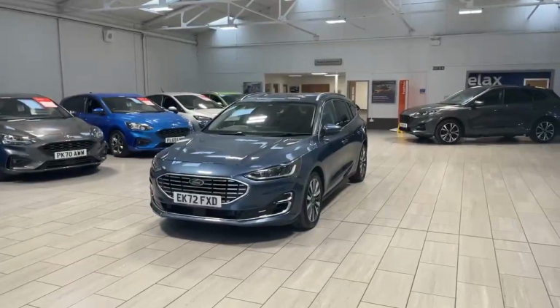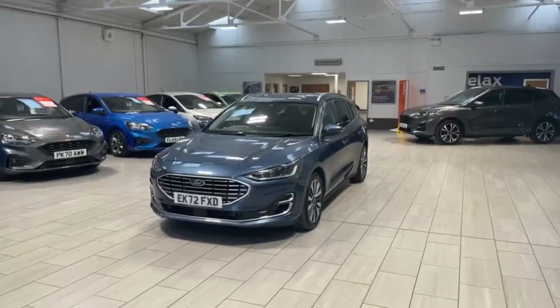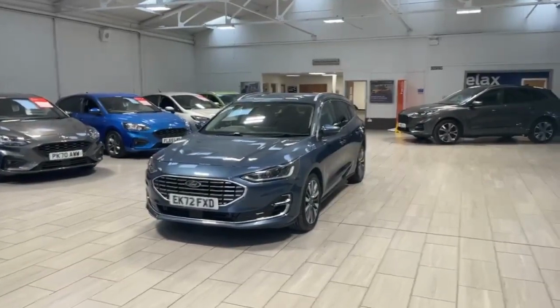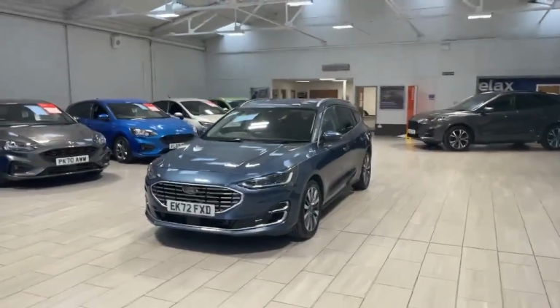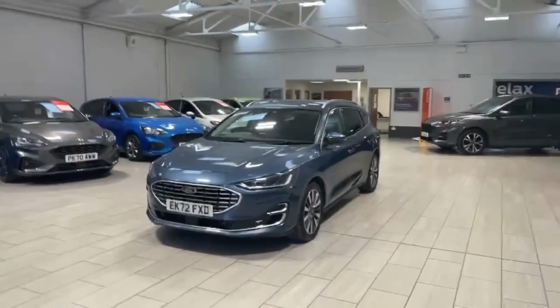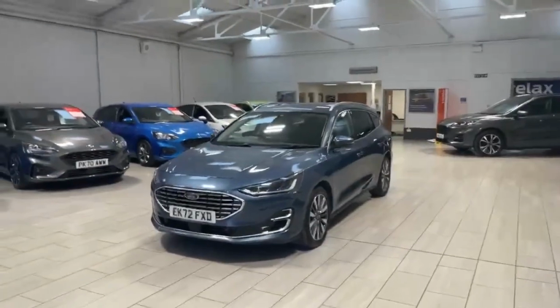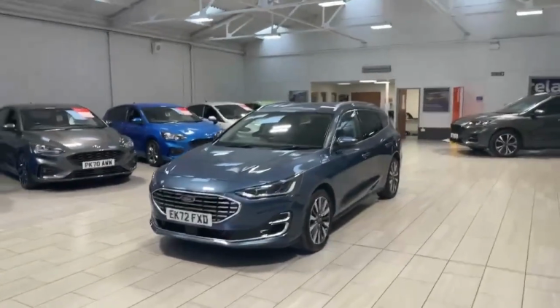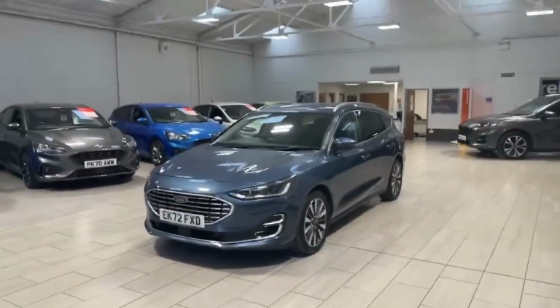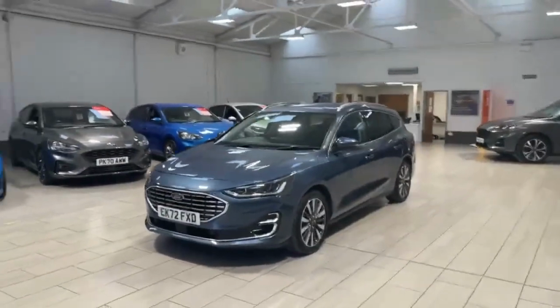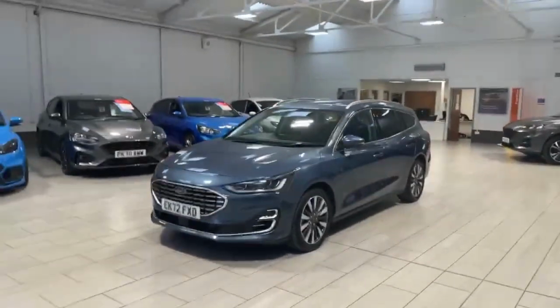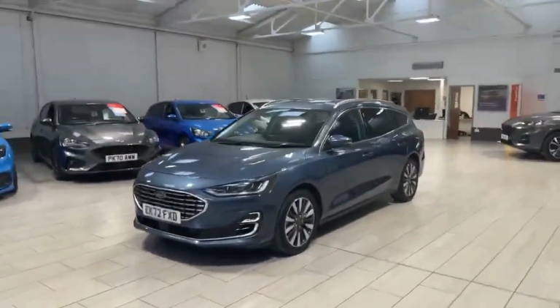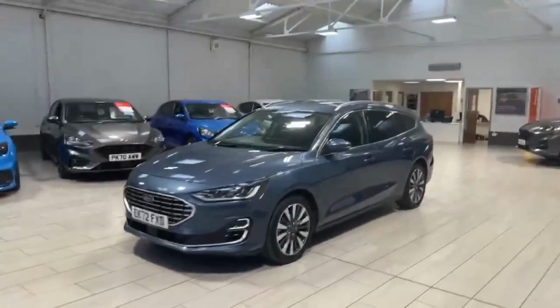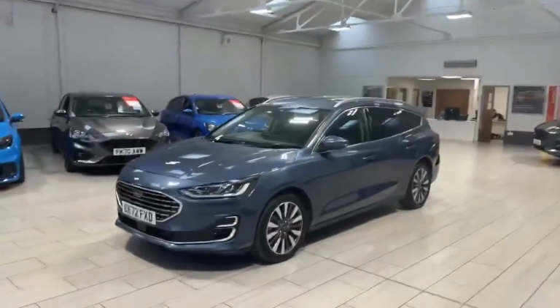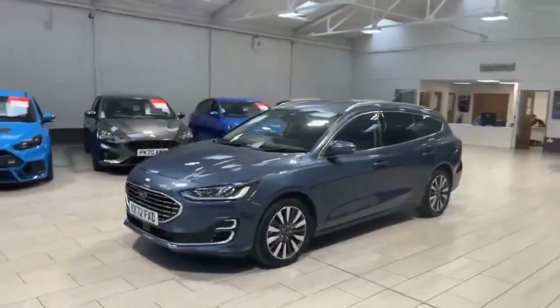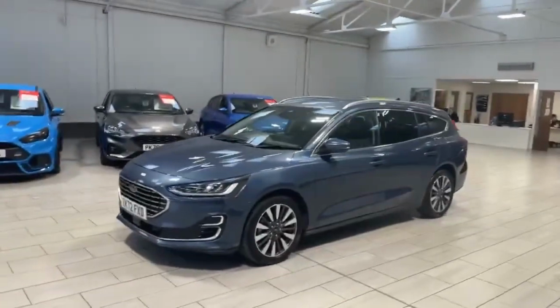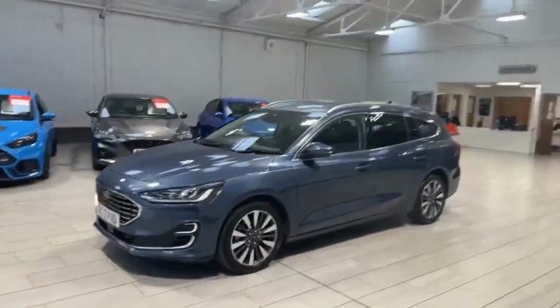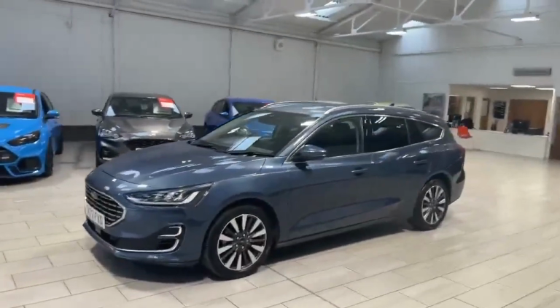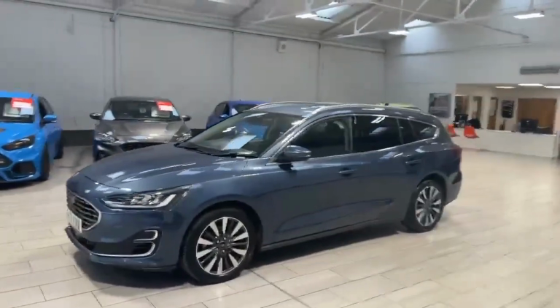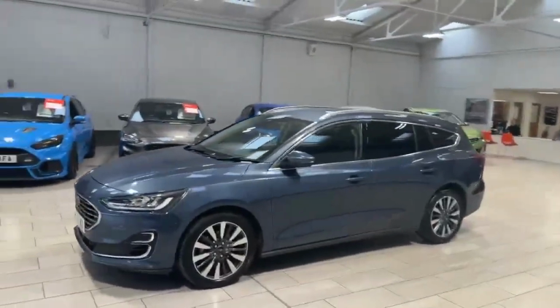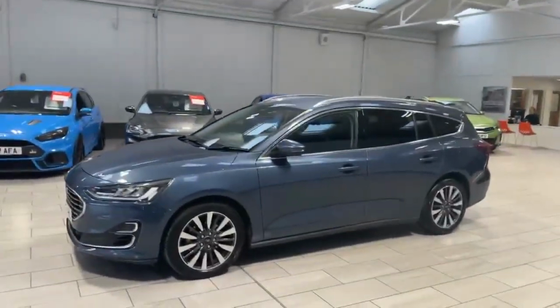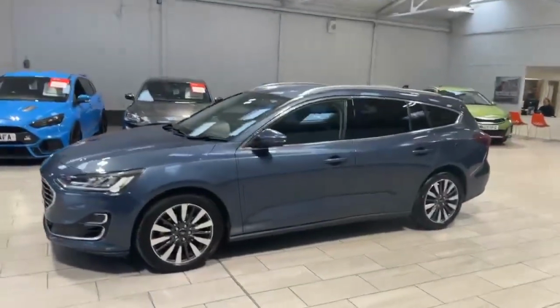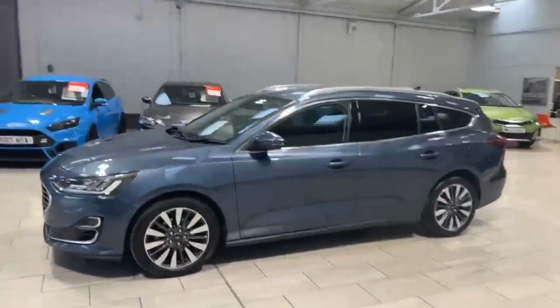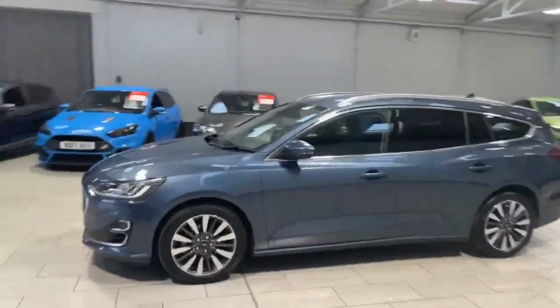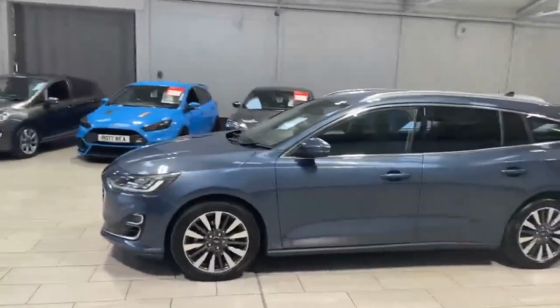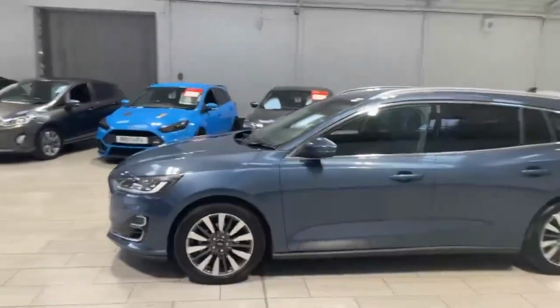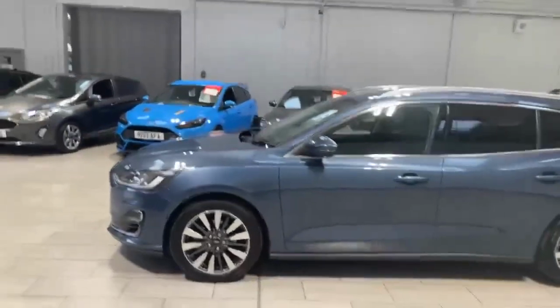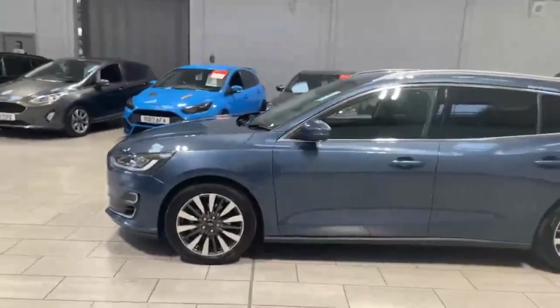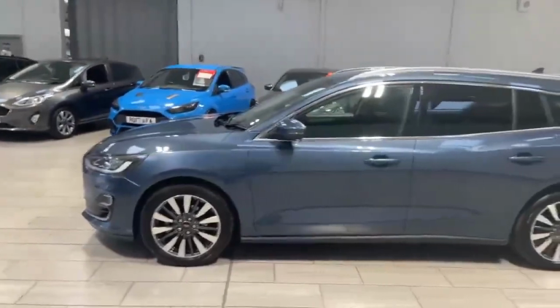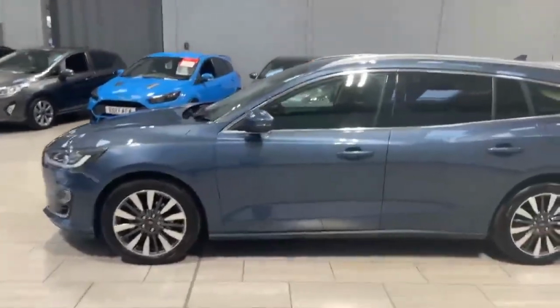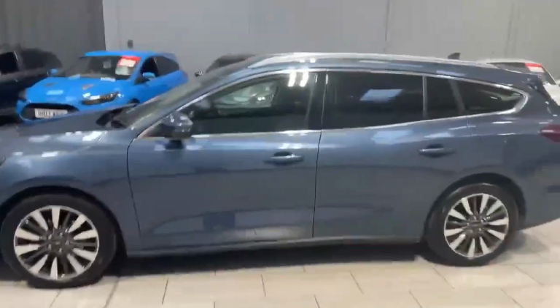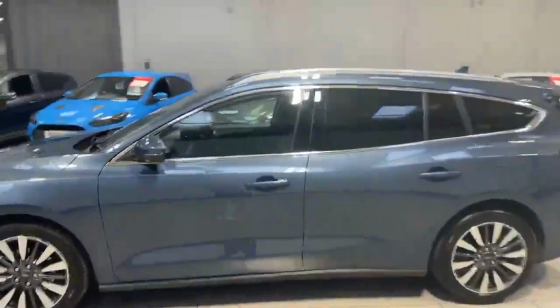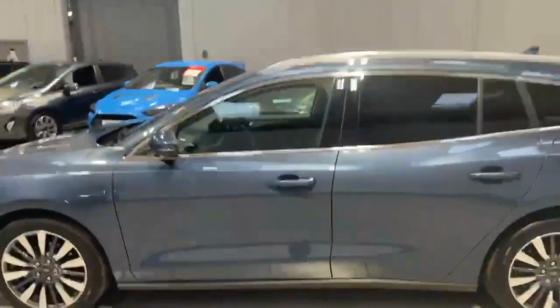Welcome to OMC Ford Accrington. Here we have our 2022 Ford Focus Estate finished off in the stunning chrome blue. The alloys and tyres are in fantastic condition, as you'd expect.